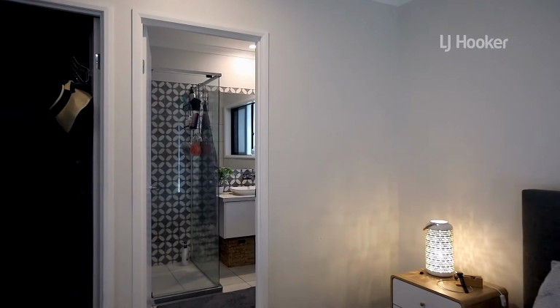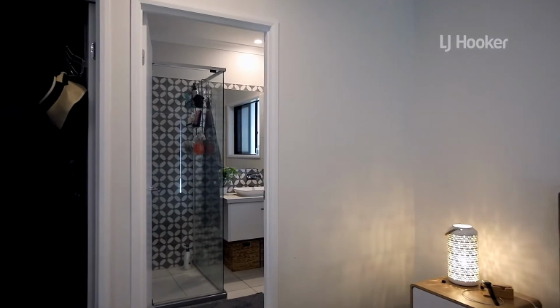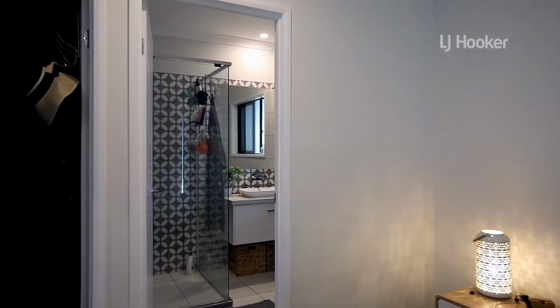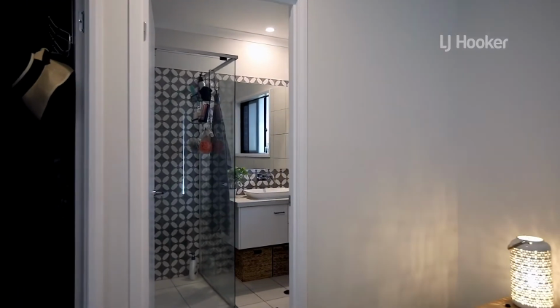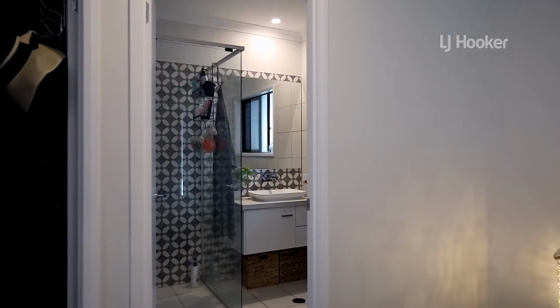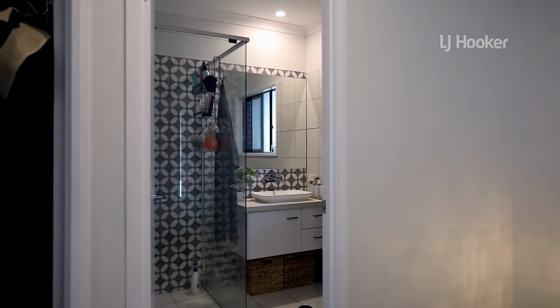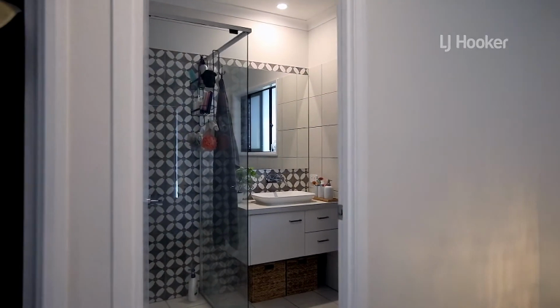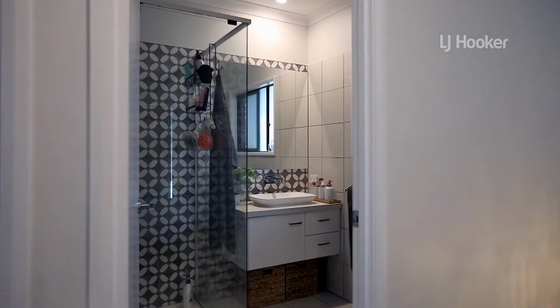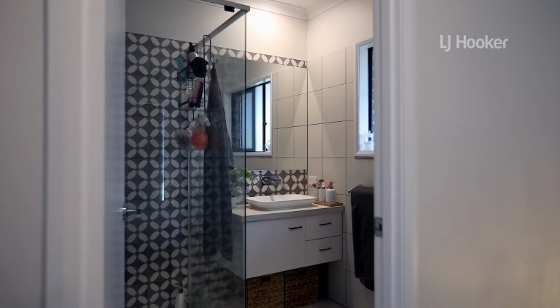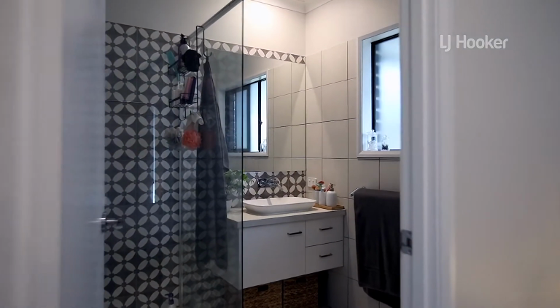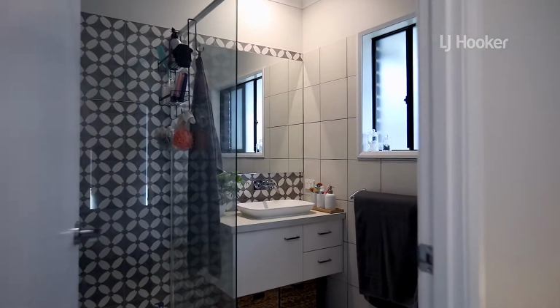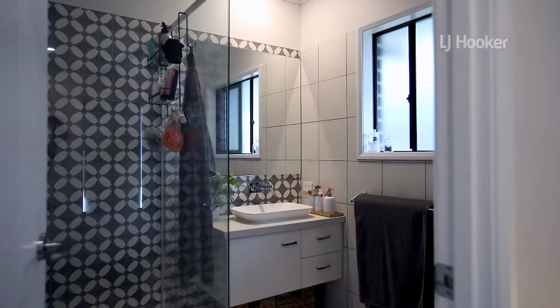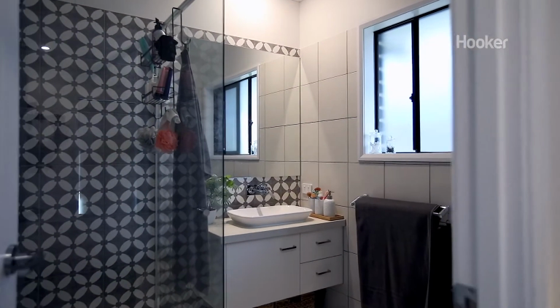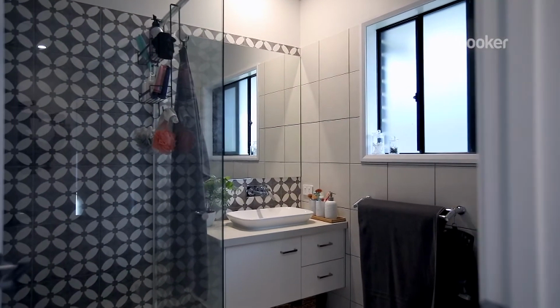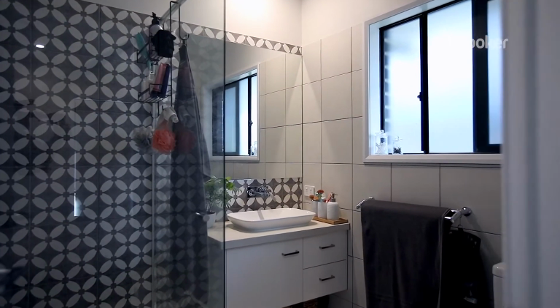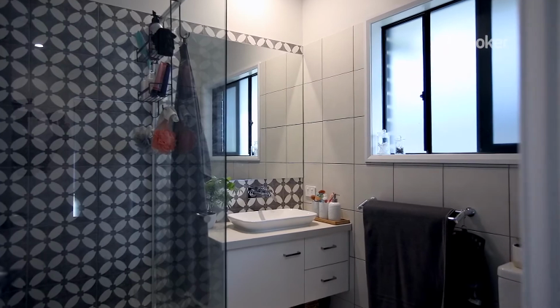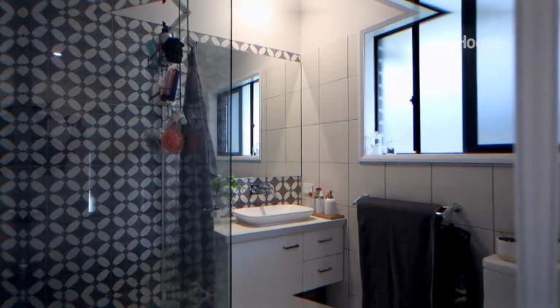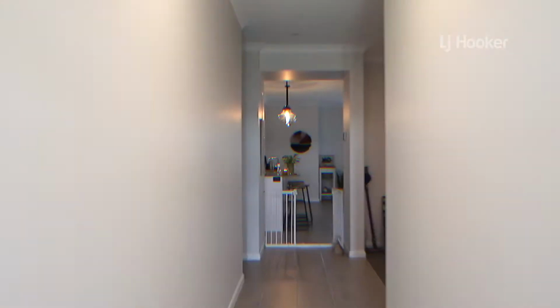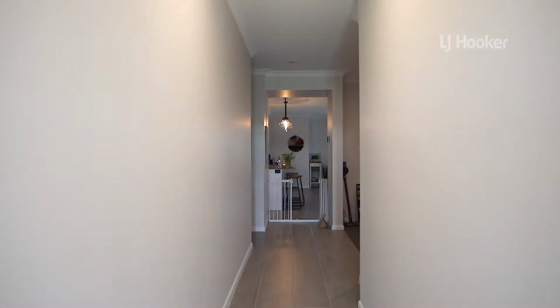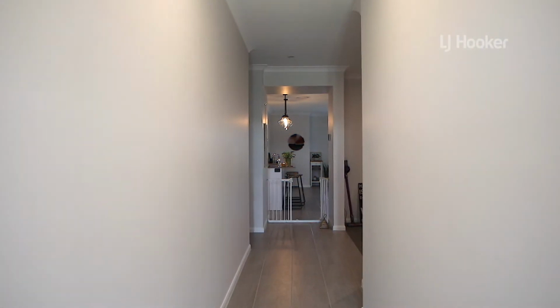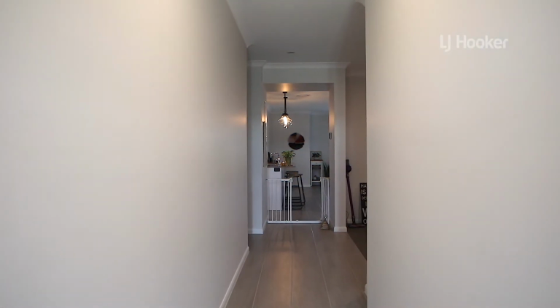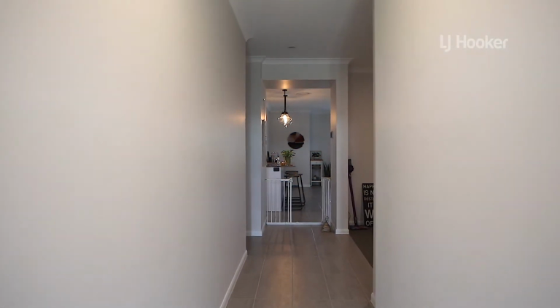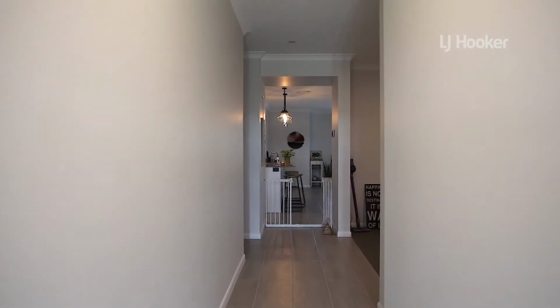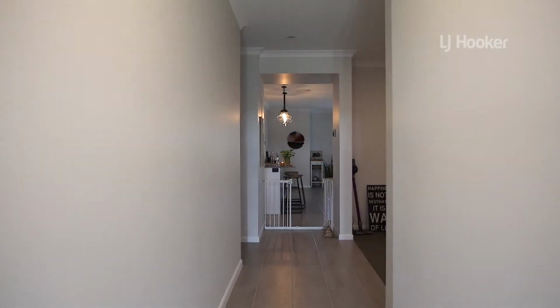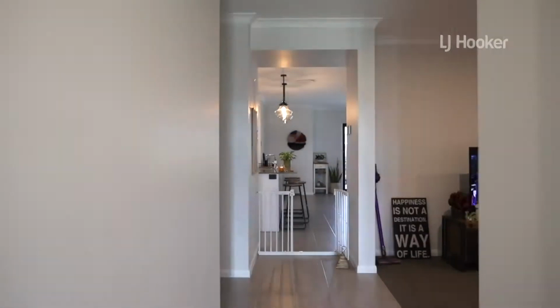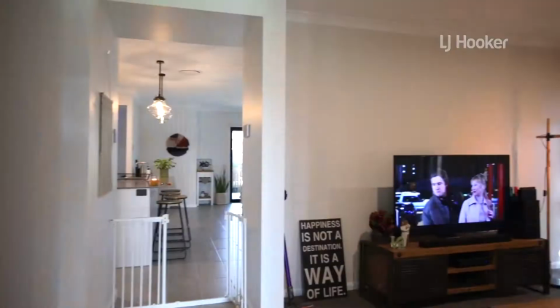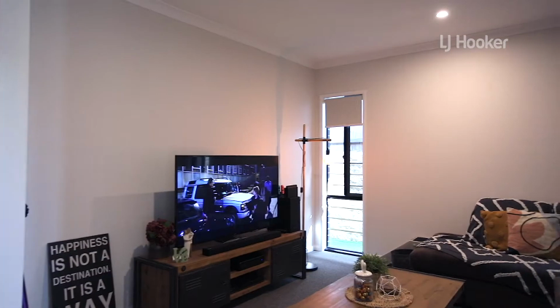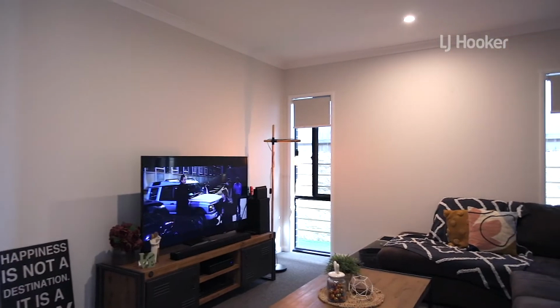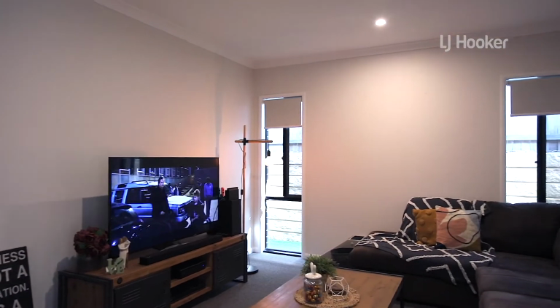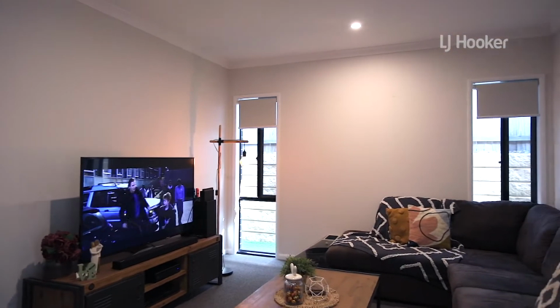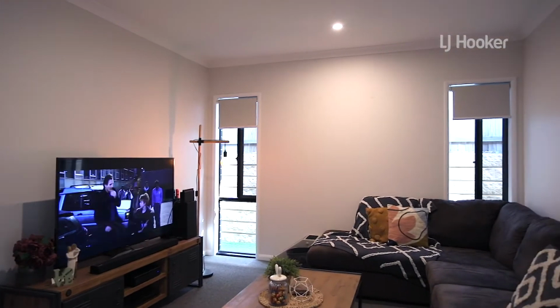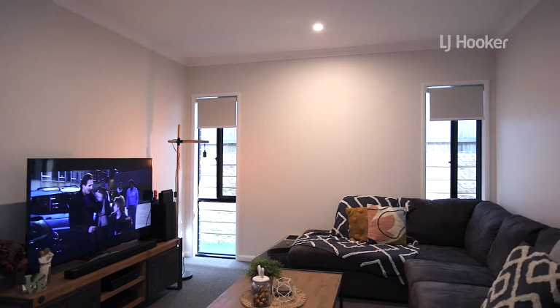You will notice the high ceilings, the ducted air conditioning throughout the home, and security screens. As you walk down the hallway, you'll notice the first living area.